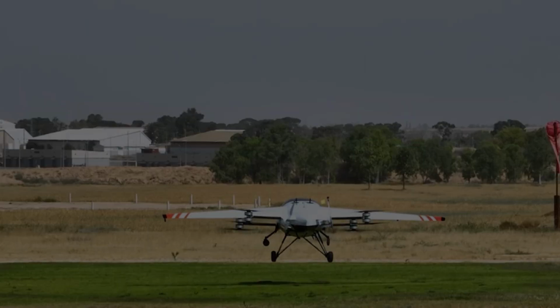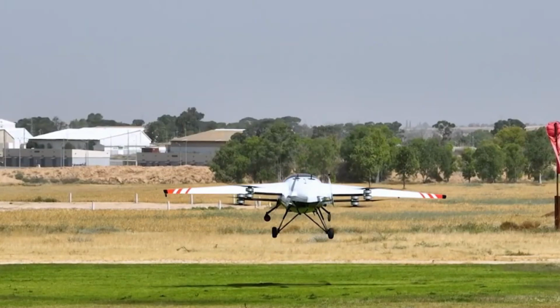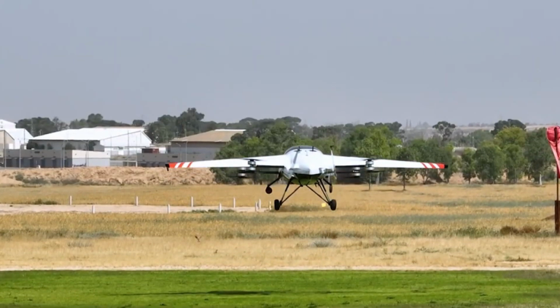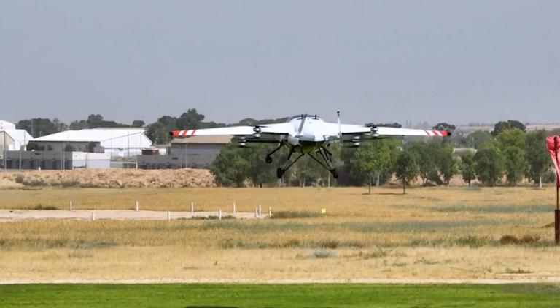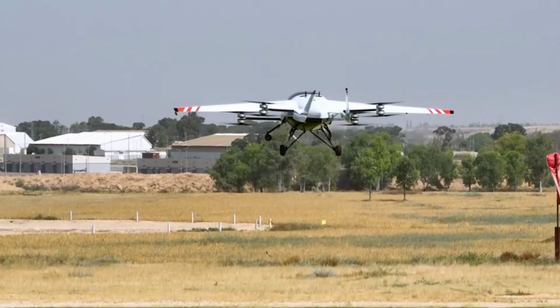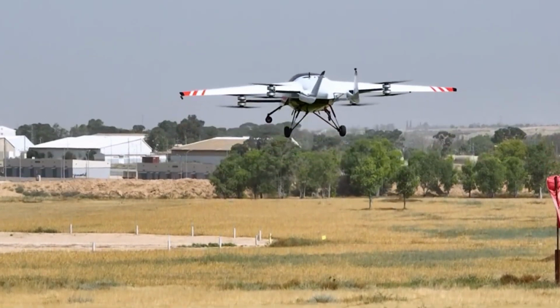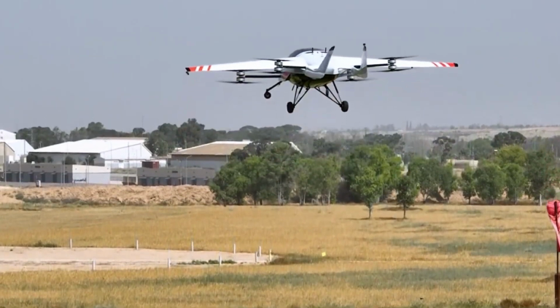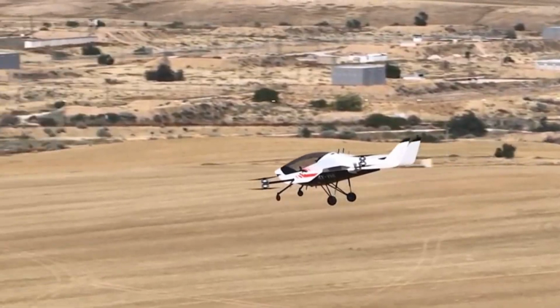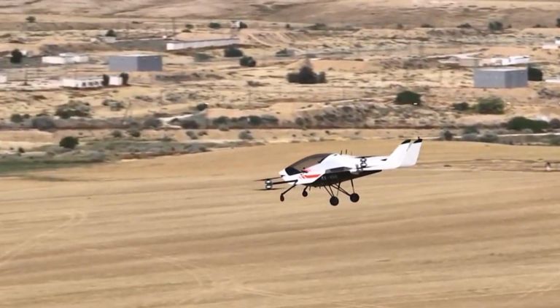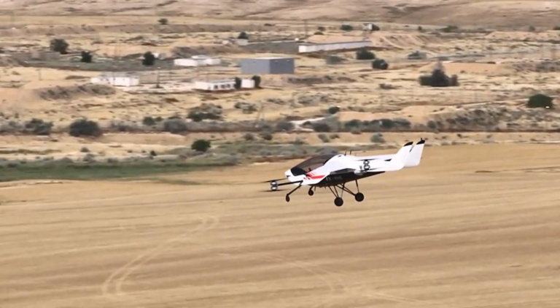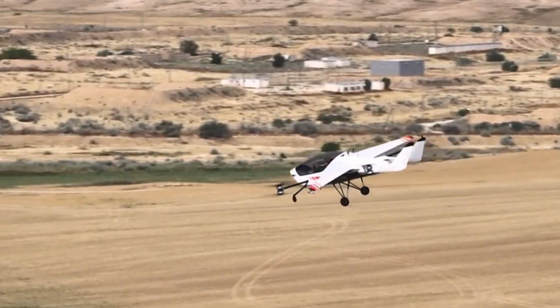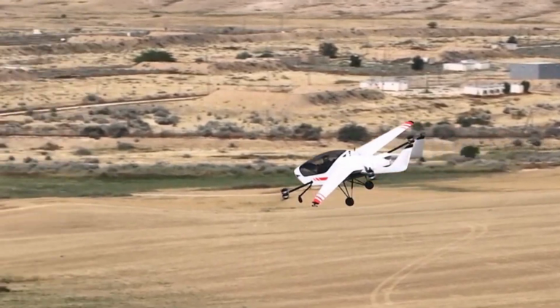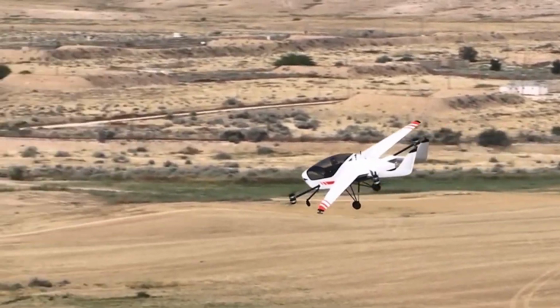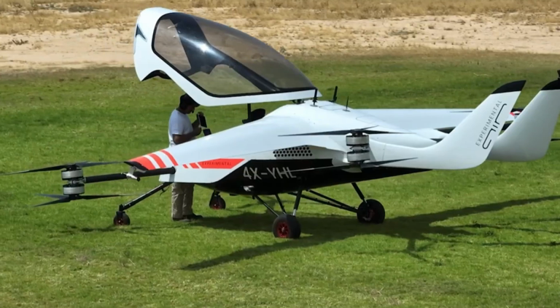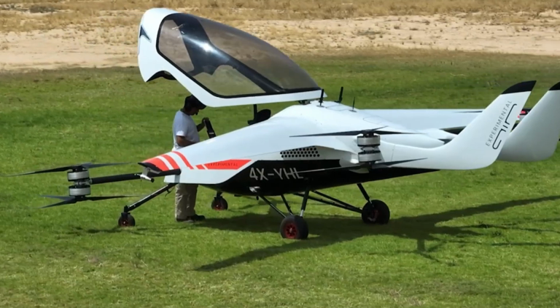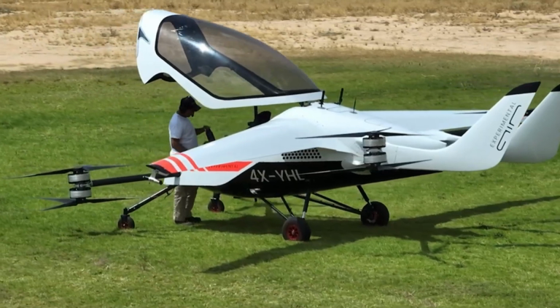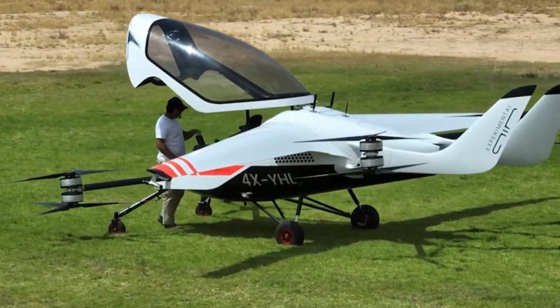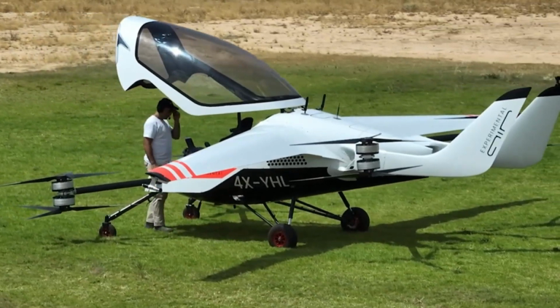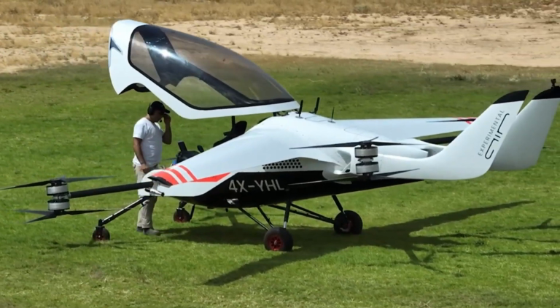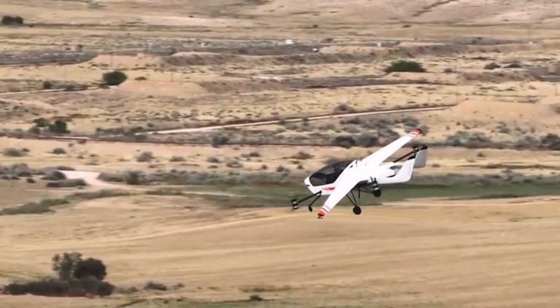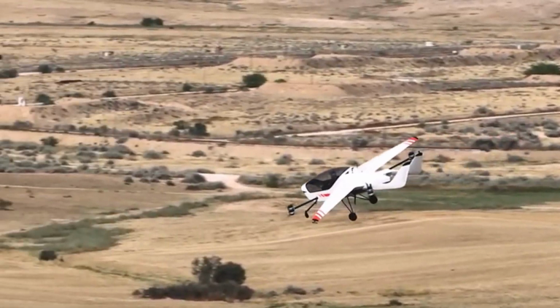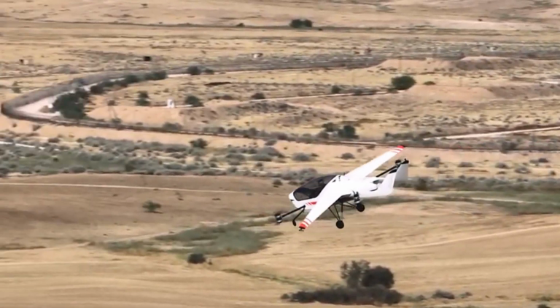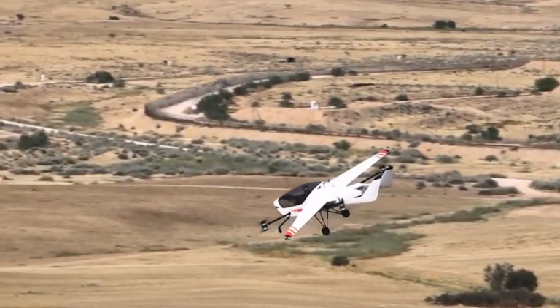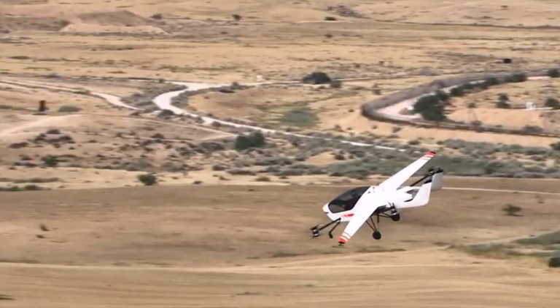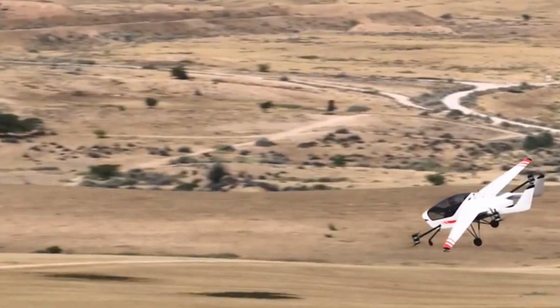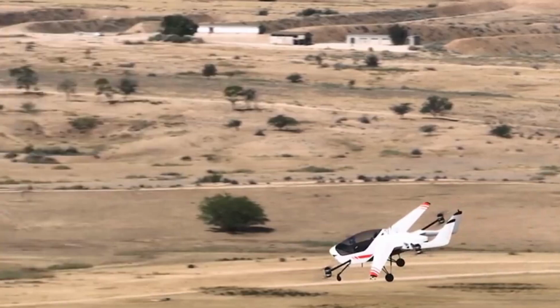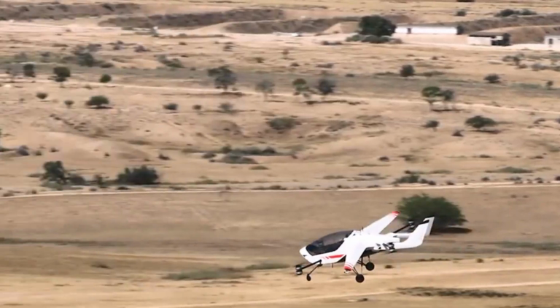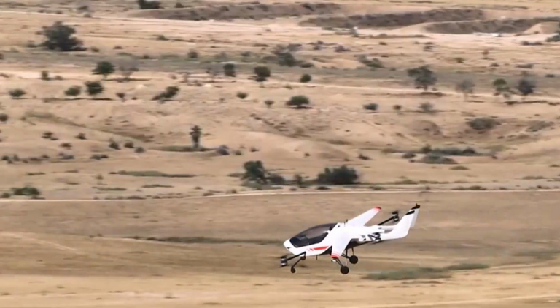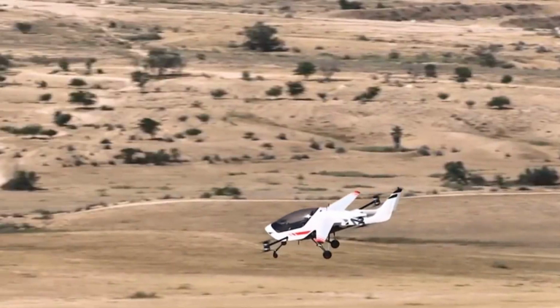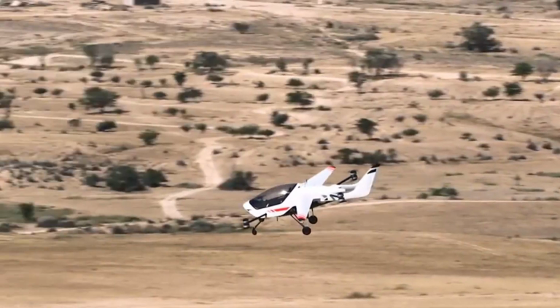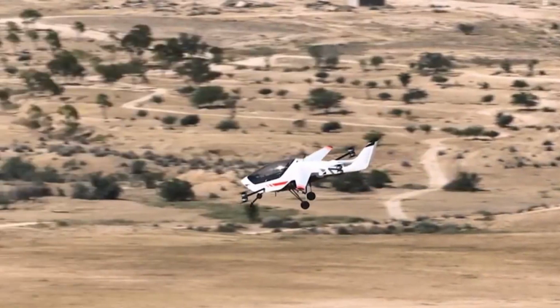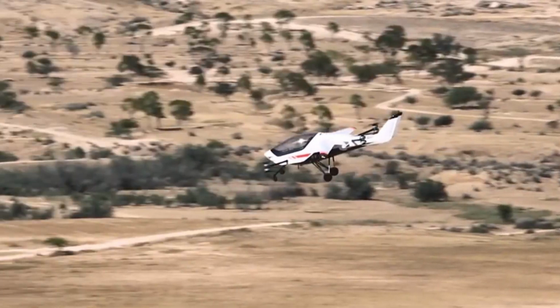Imagine stepping into the cockpit of tomorrow, where flight feels as natural as driving. That's the experience of the Air One. This futuristic aircraft combines foldable wings with a fly-by-intent joystick, making controls simple and intuitive.